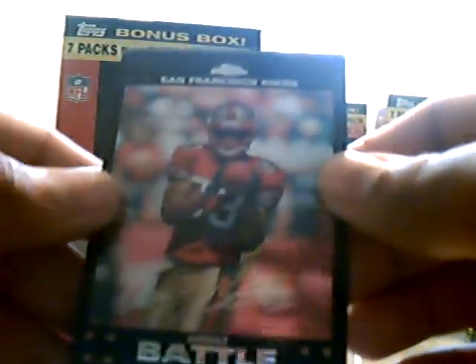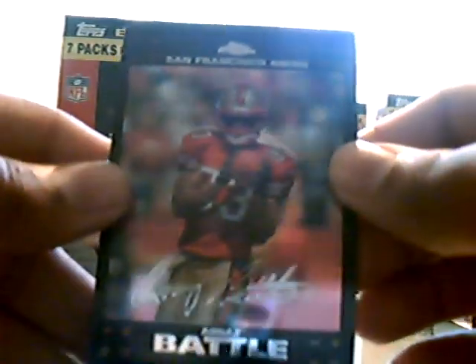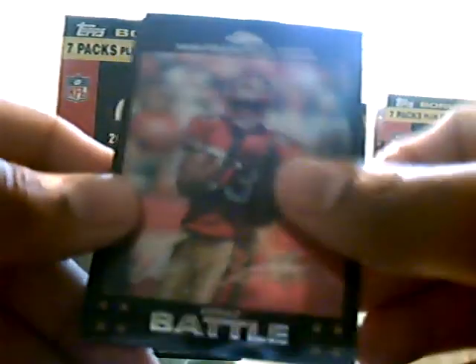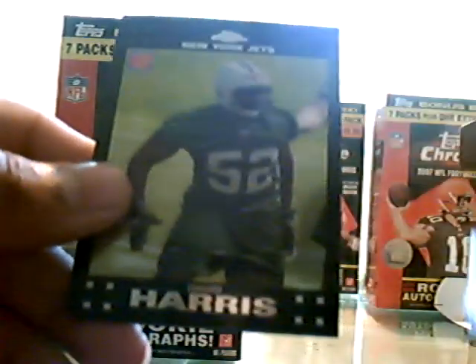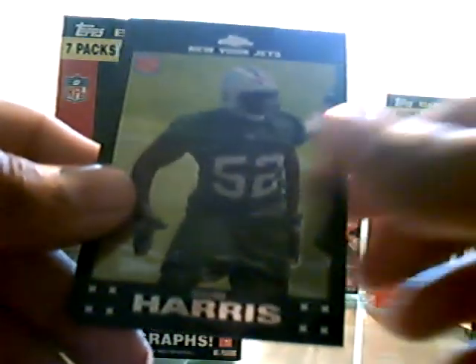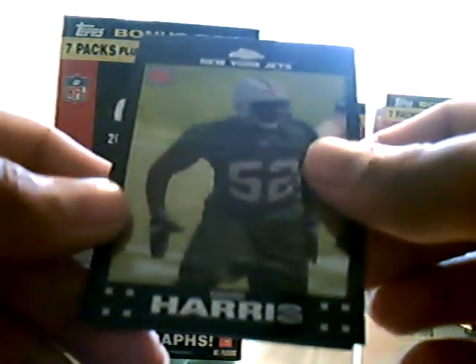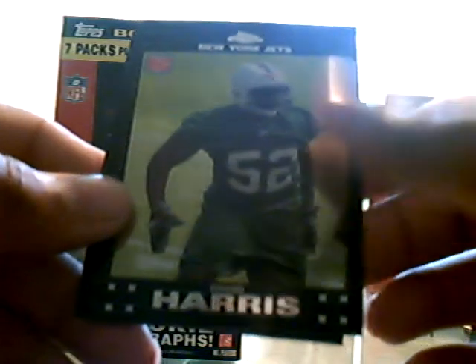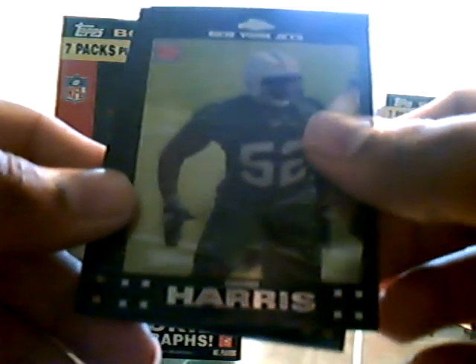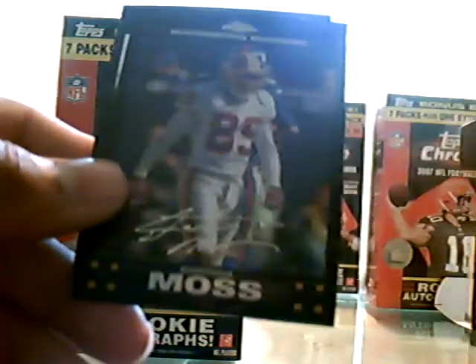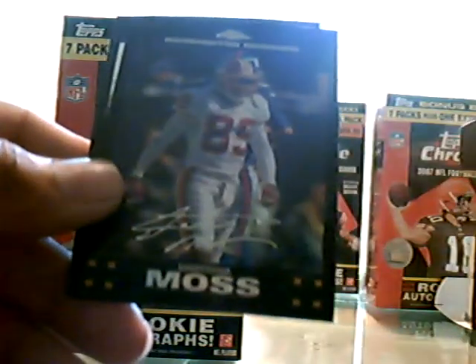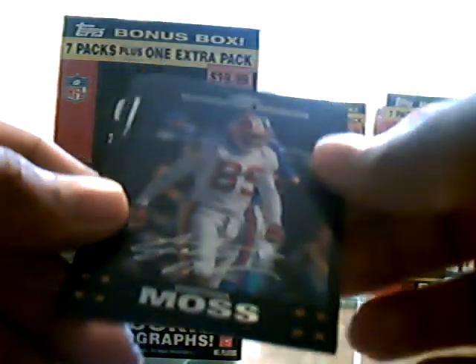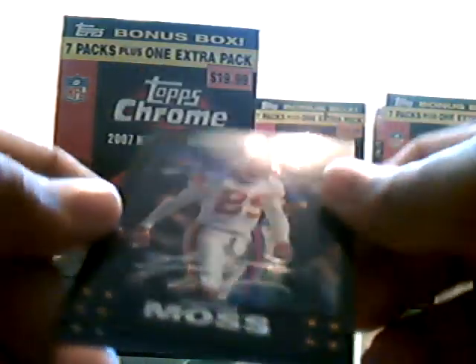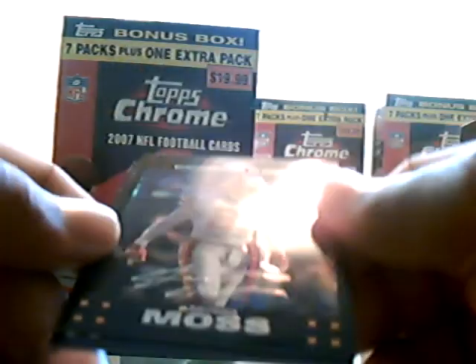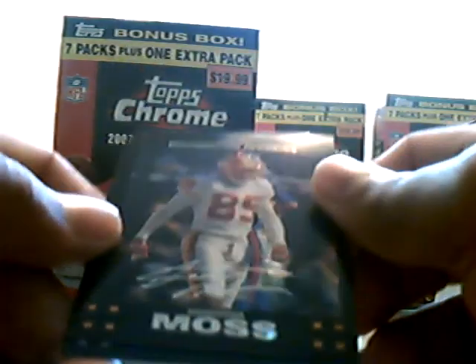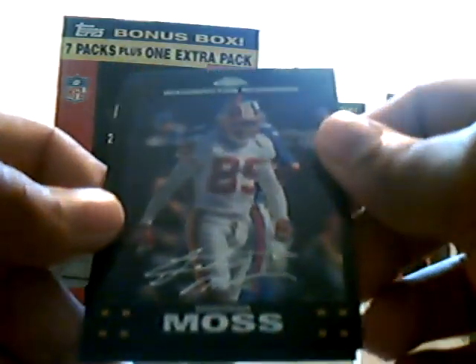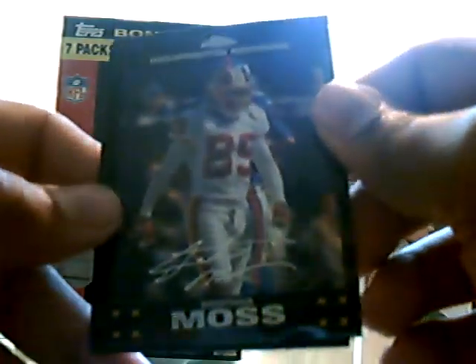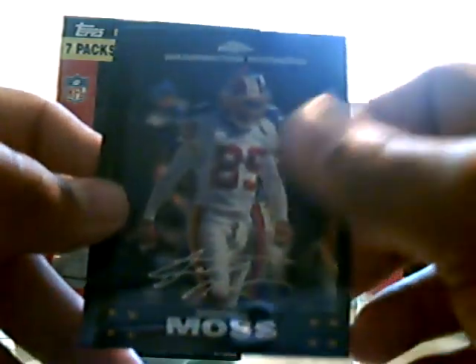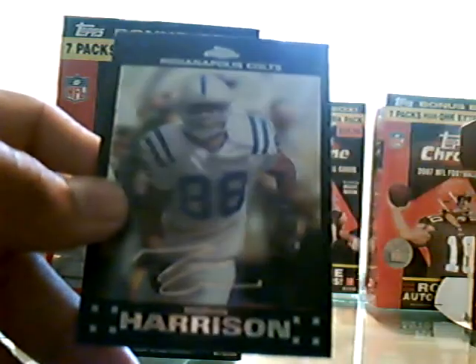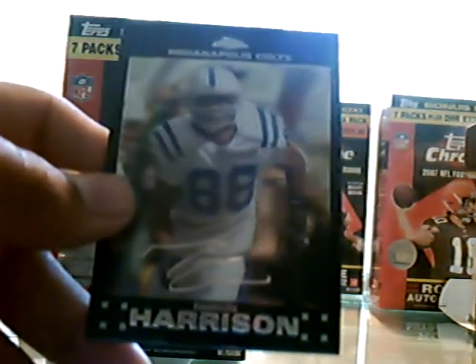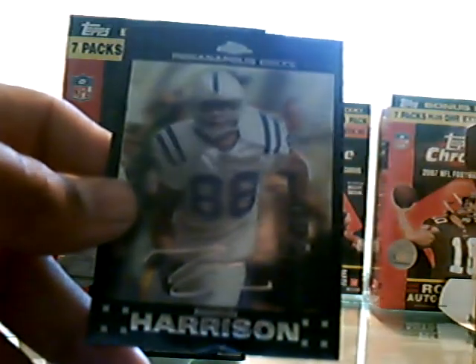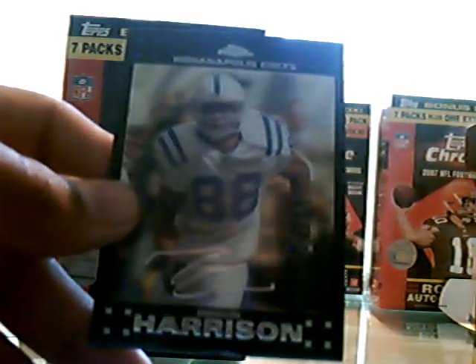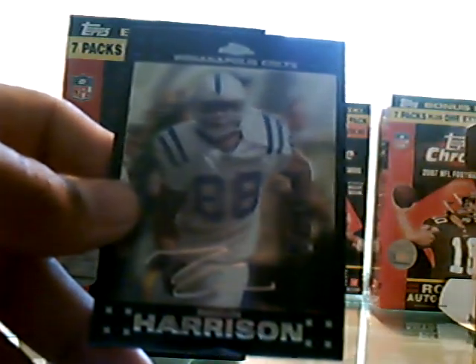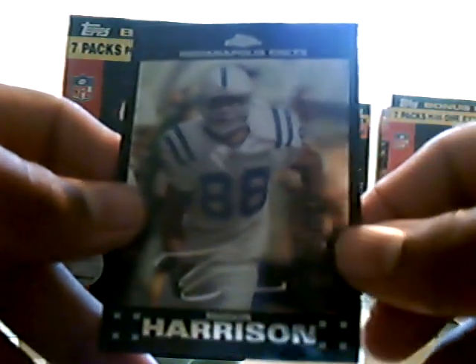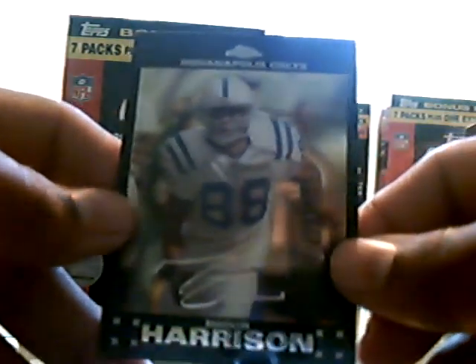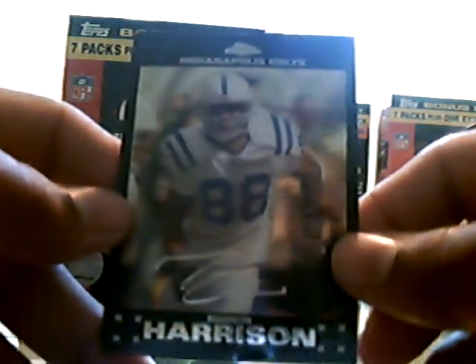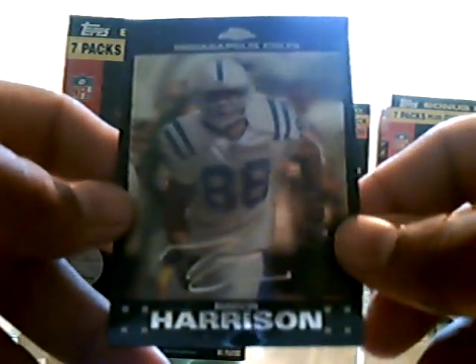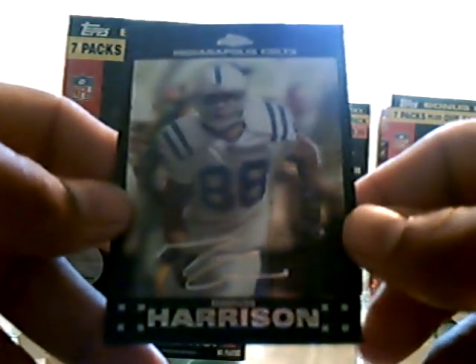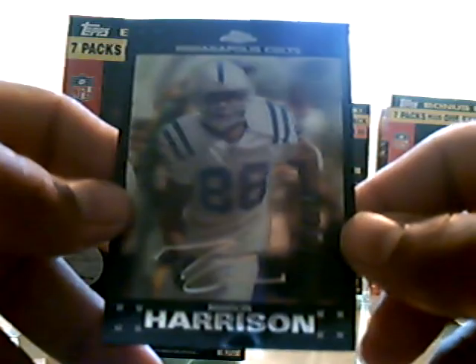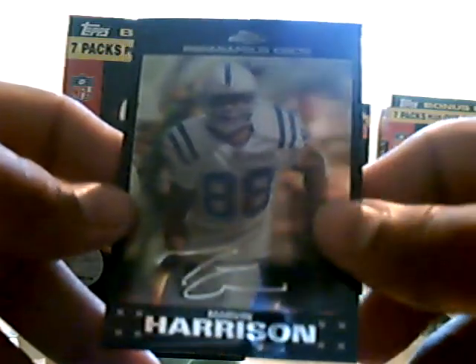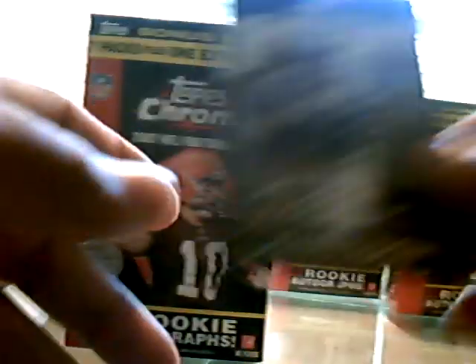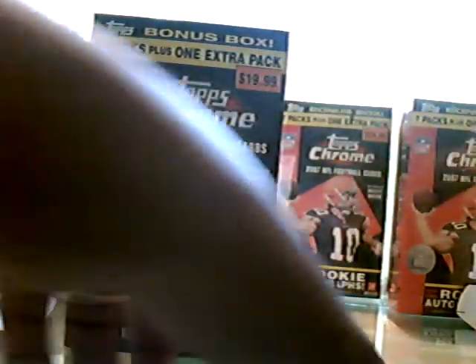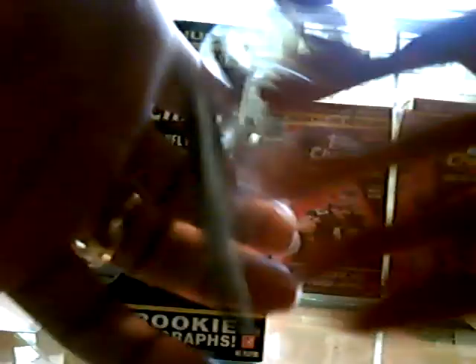Arnaz Battle. David Harris Rookie Card. Refractor of Santana Moss. And here is Marvin Harrison.